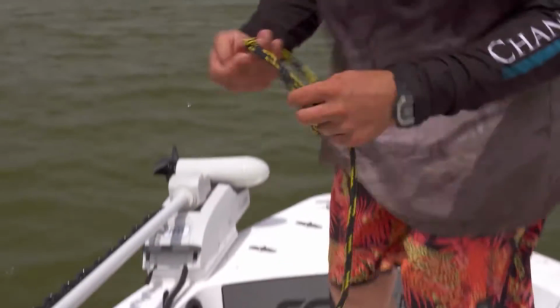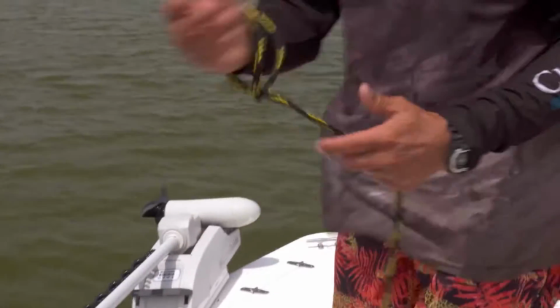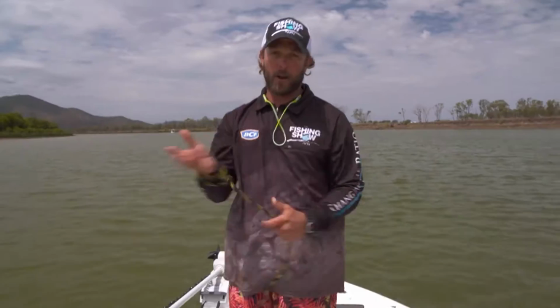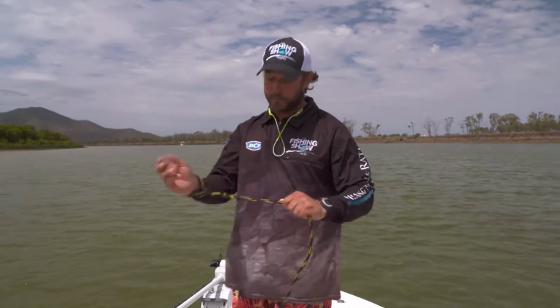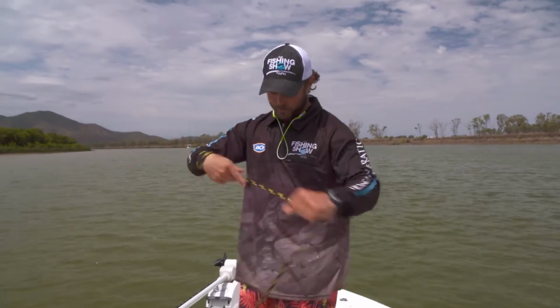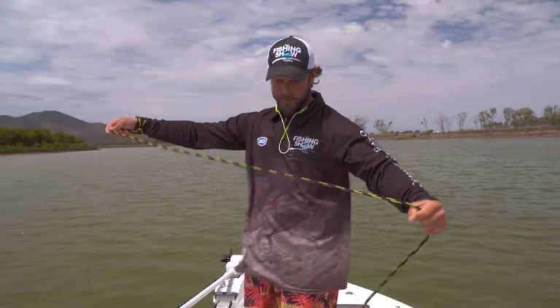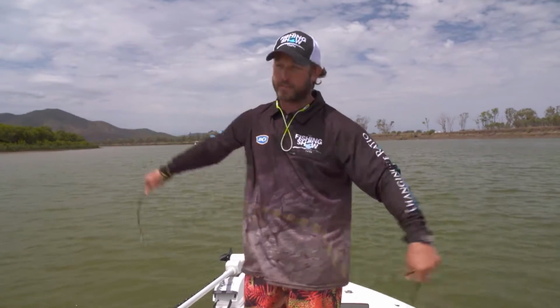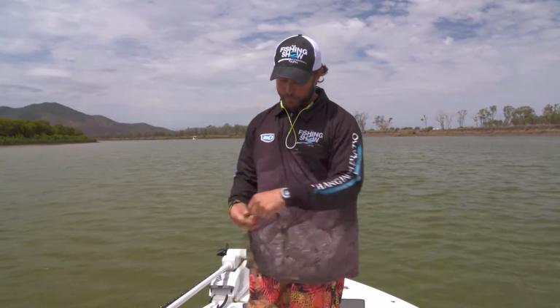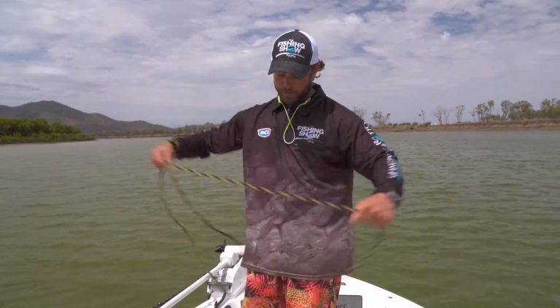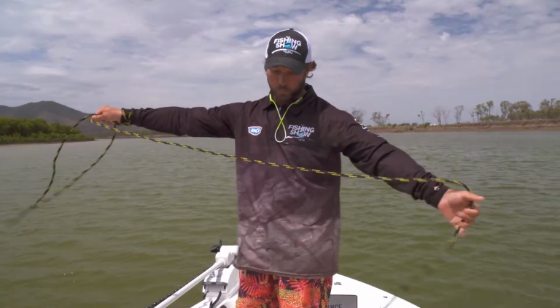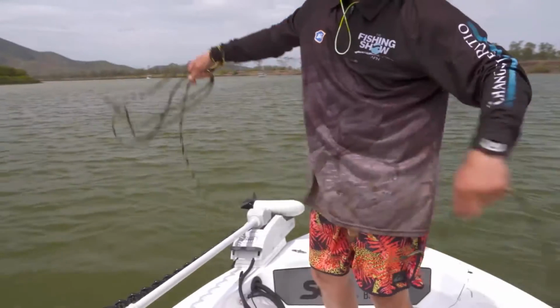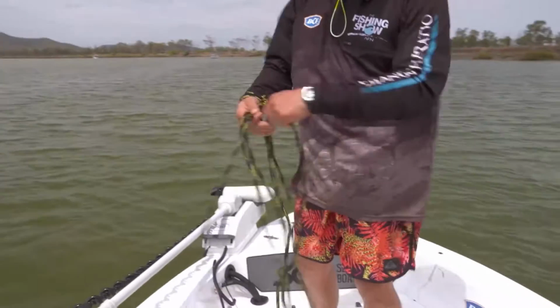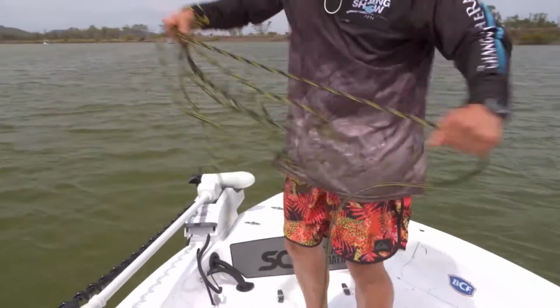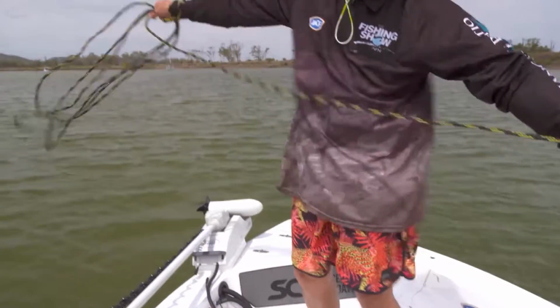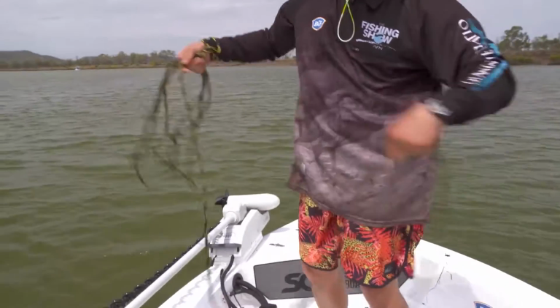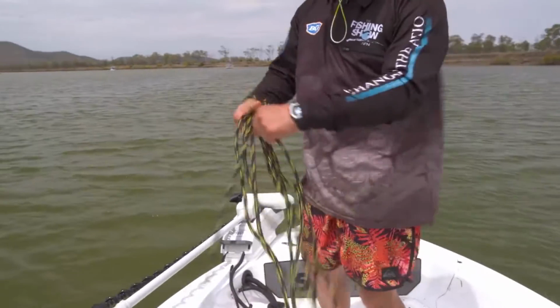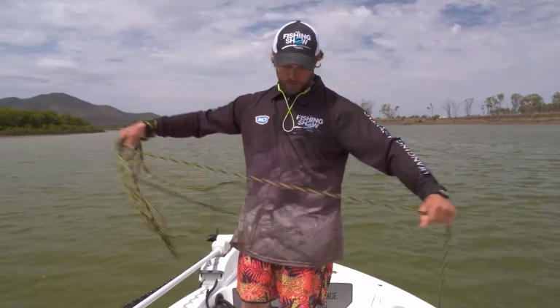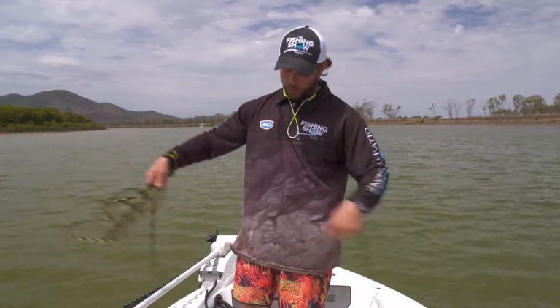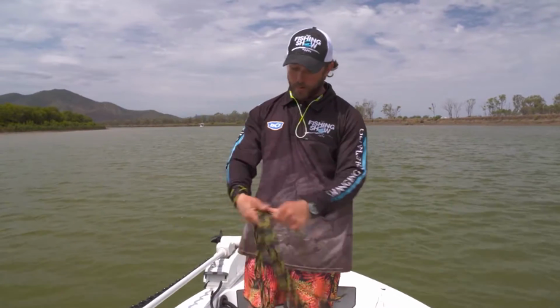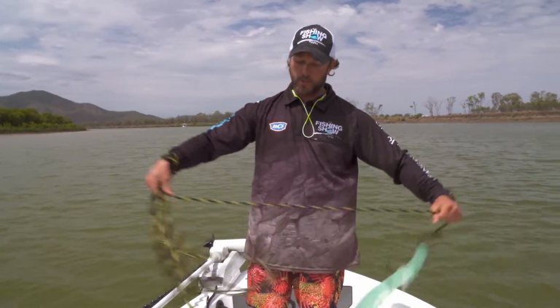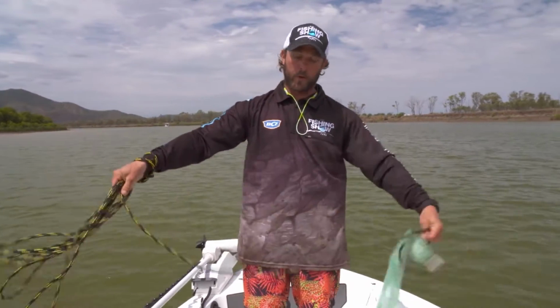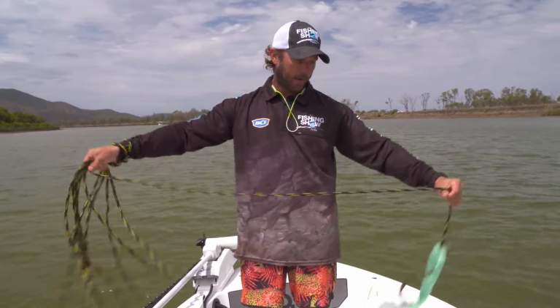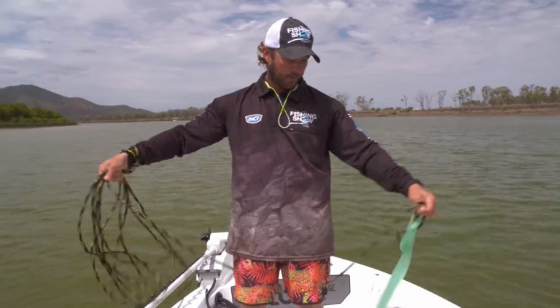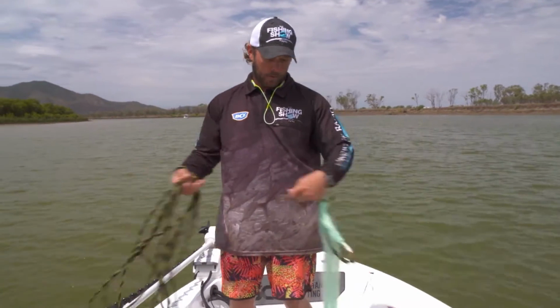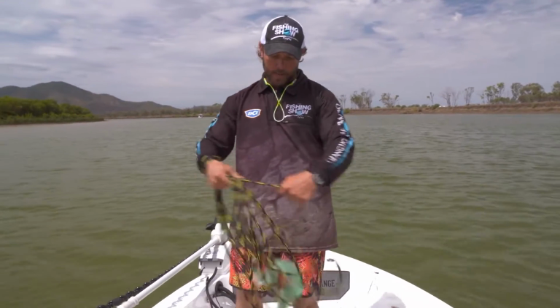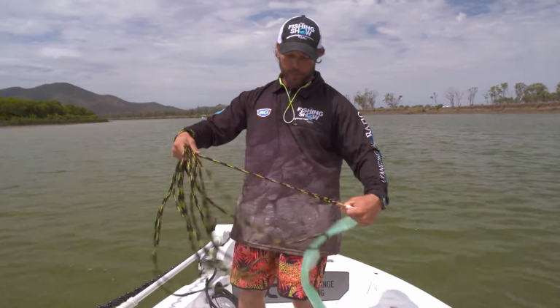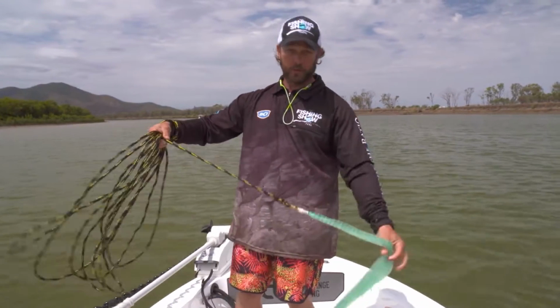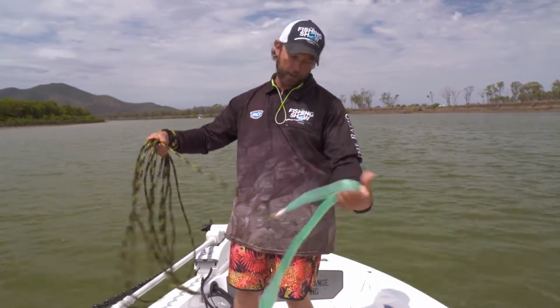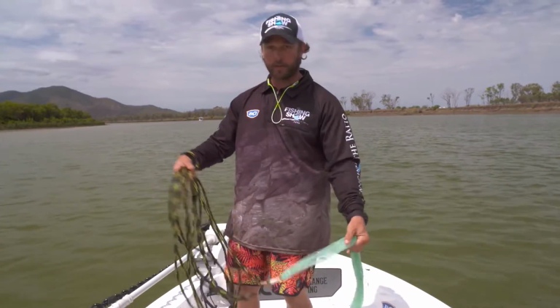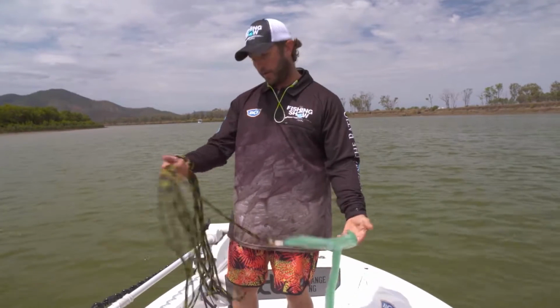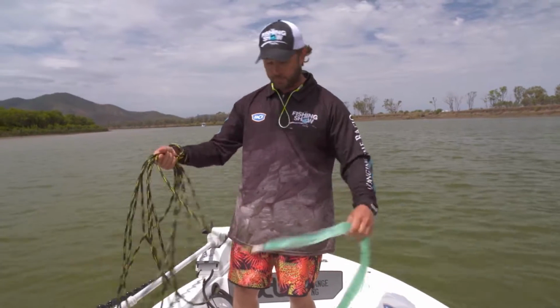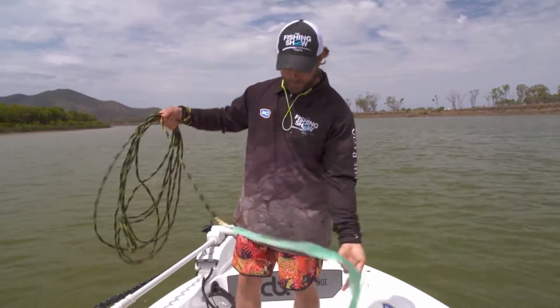Starting off with the rope, just around the wrist — pretty simple. We coil the rope up. The rope always goes onto your preferred hand, so usually if you're left-handed, left hand; right-handed, right hand.